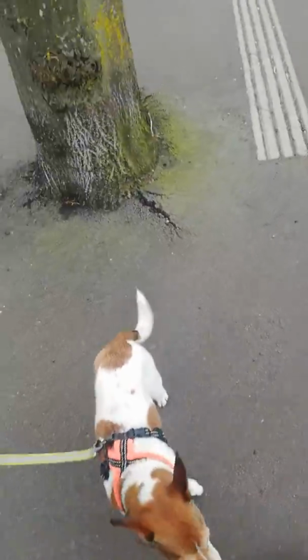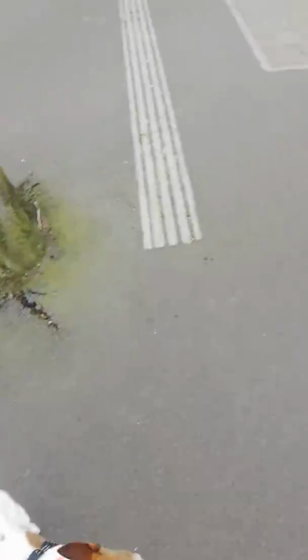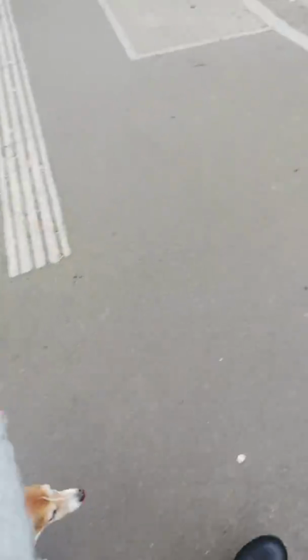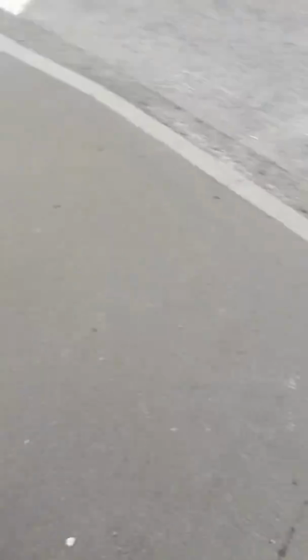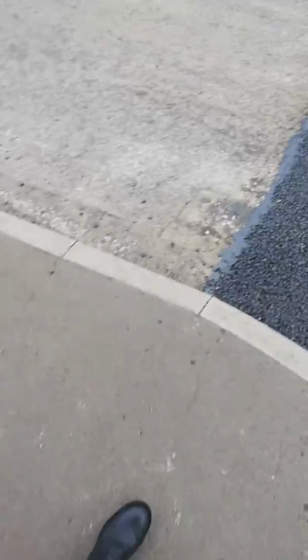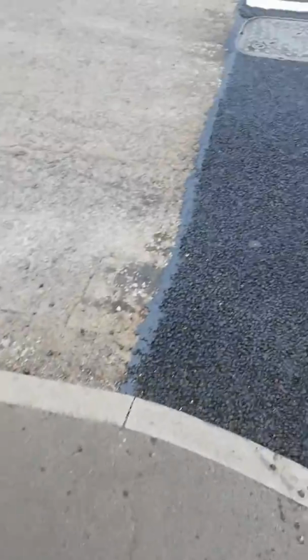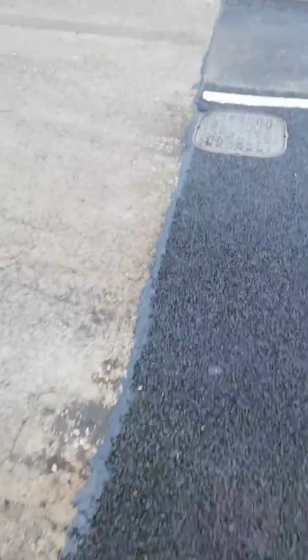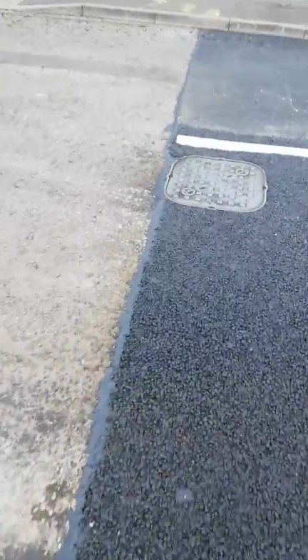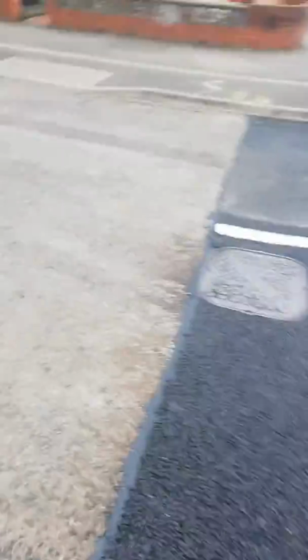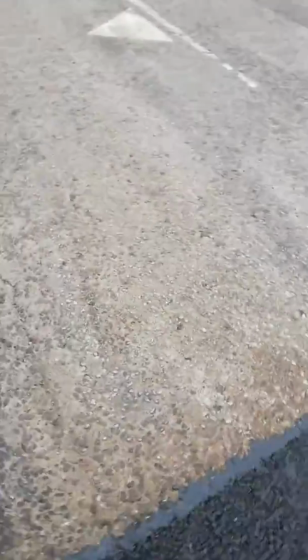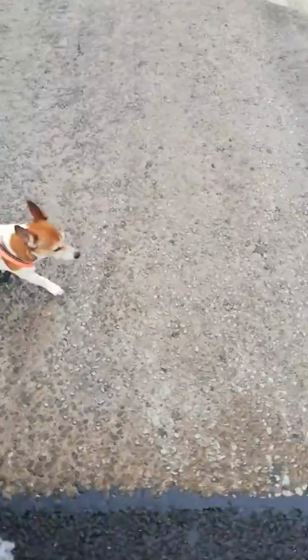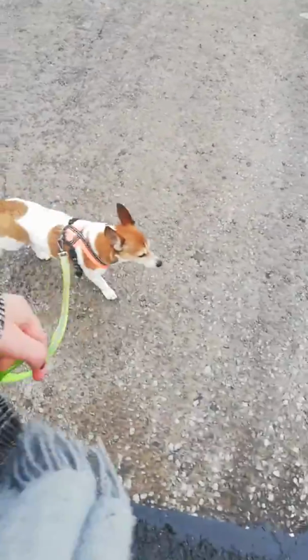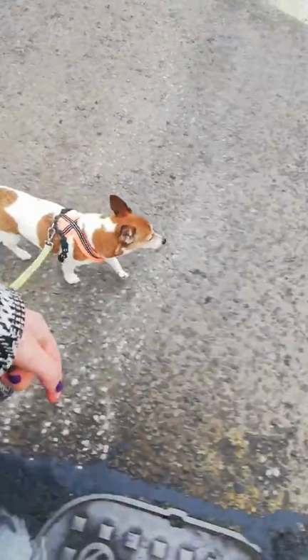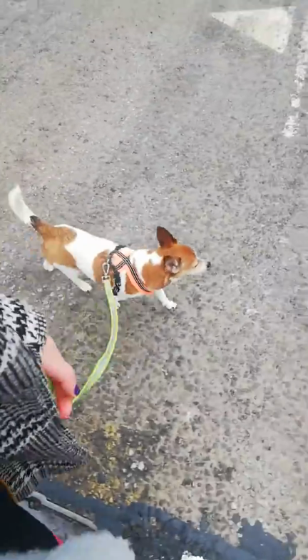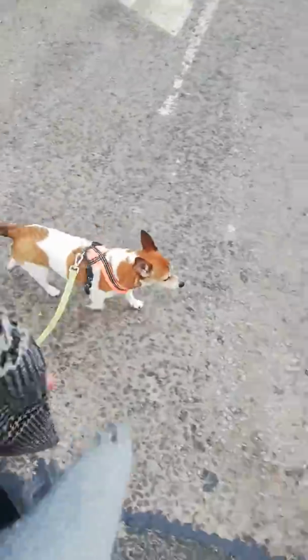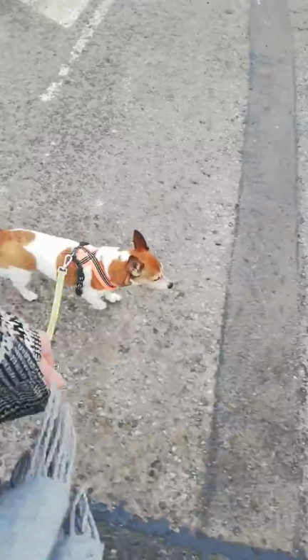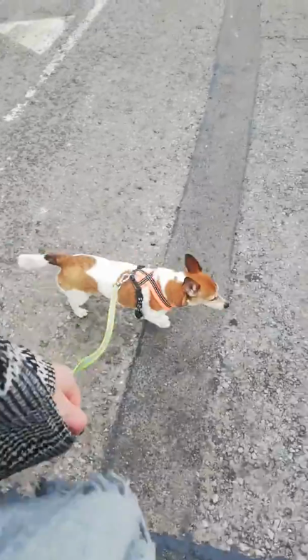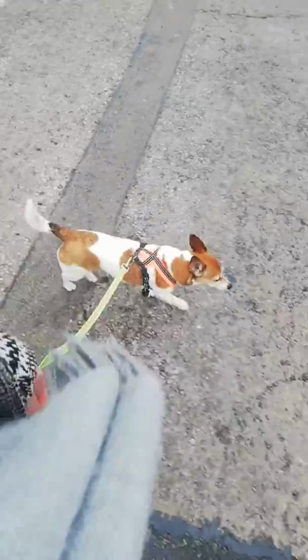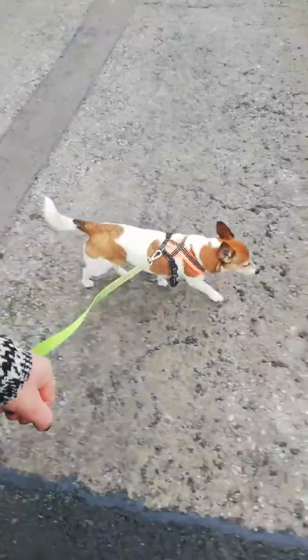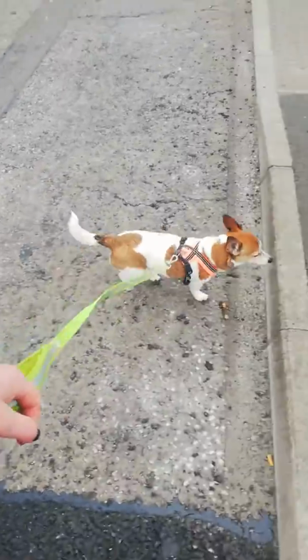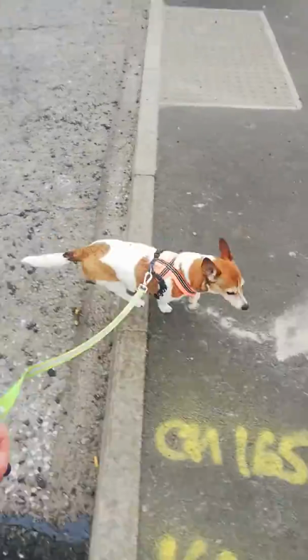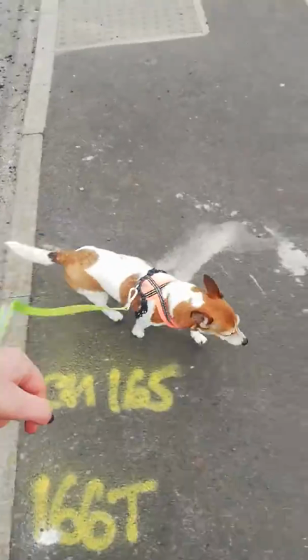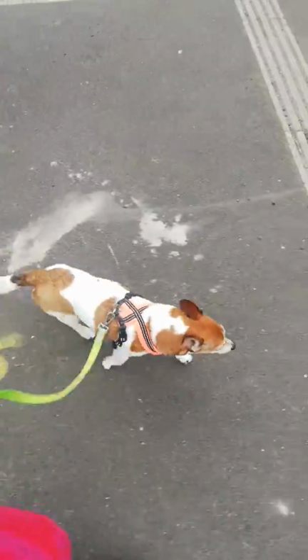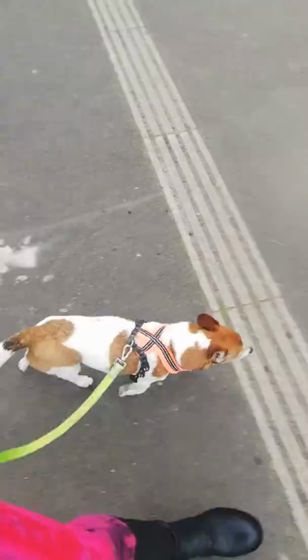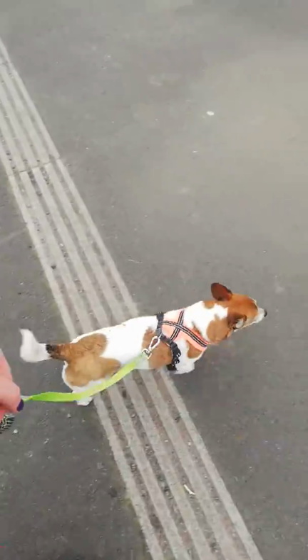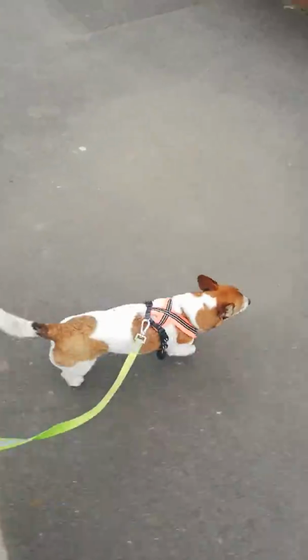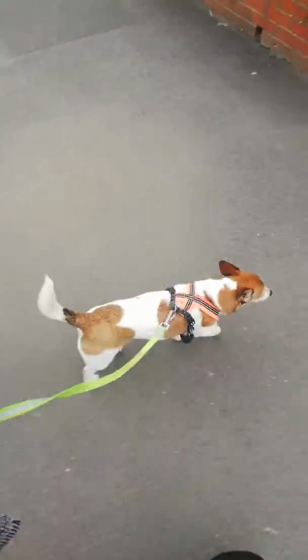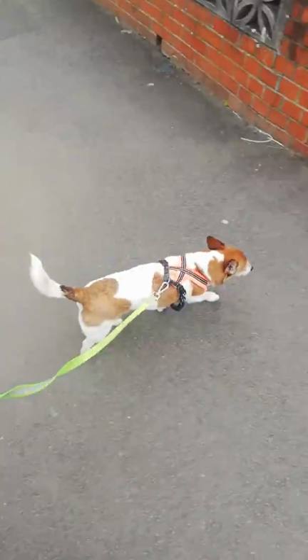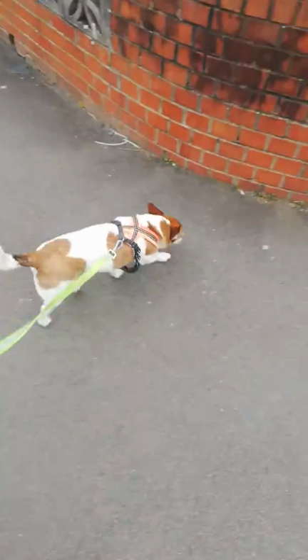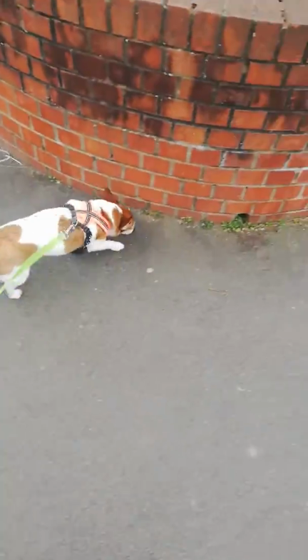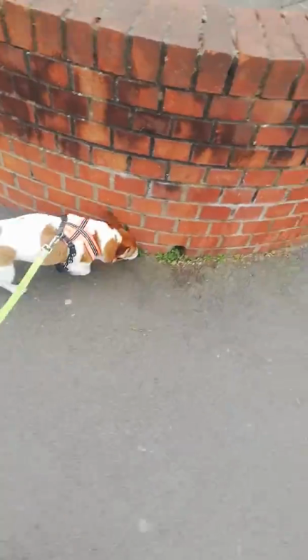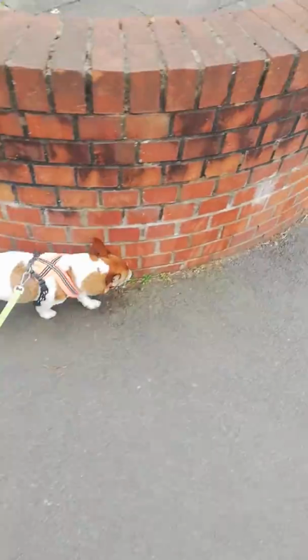I labelled the behaviour as it happened. And I would keep doing that in the training phase until I was confident she knew what that meant. It's called capturing.